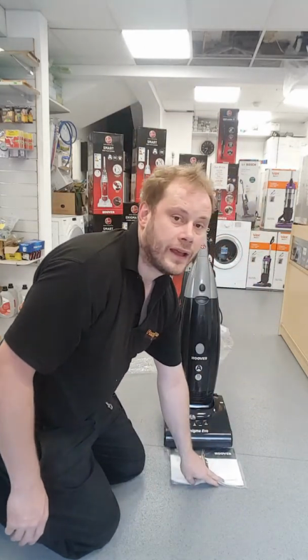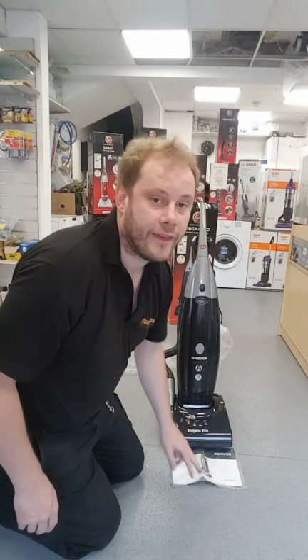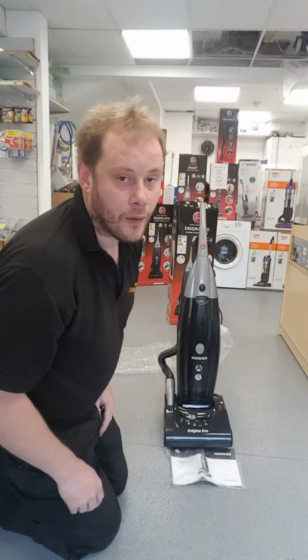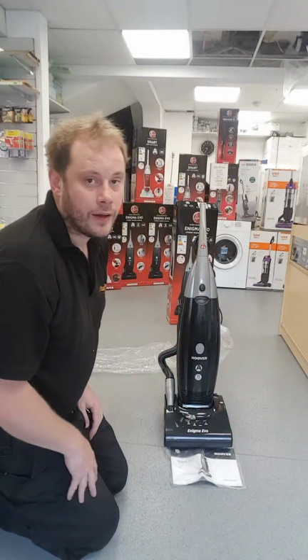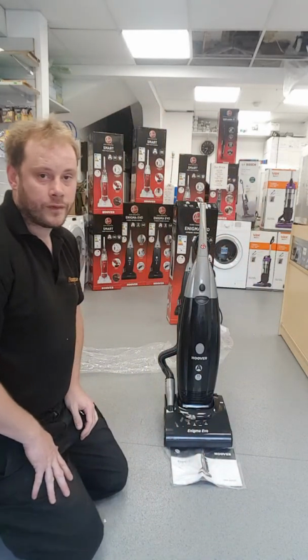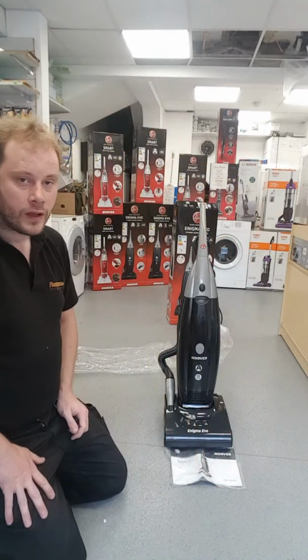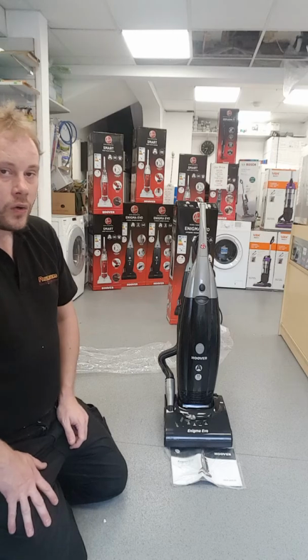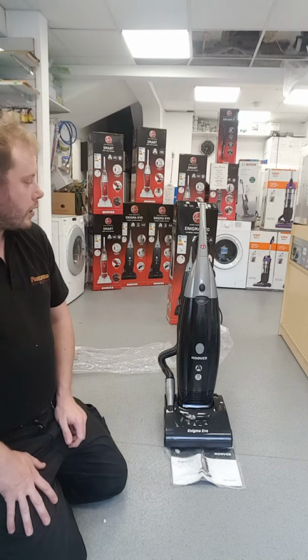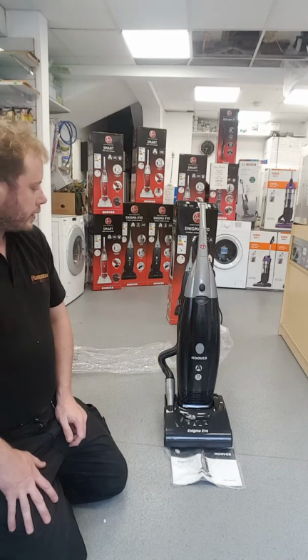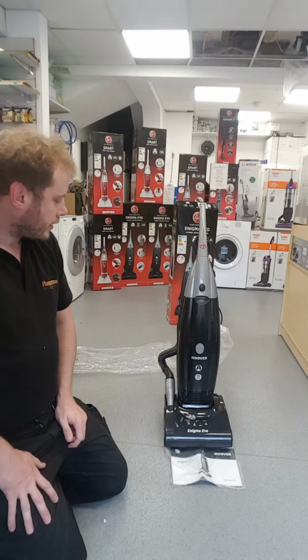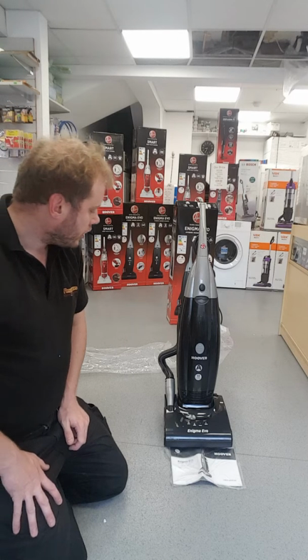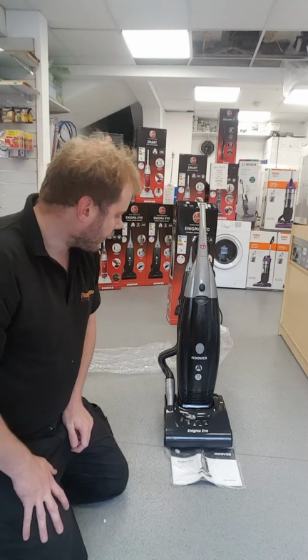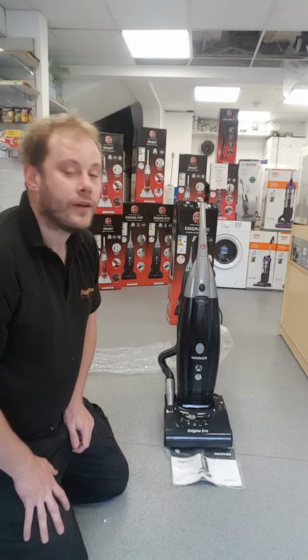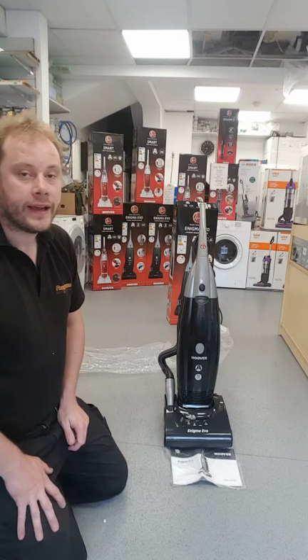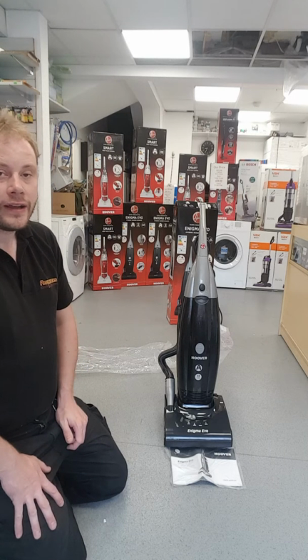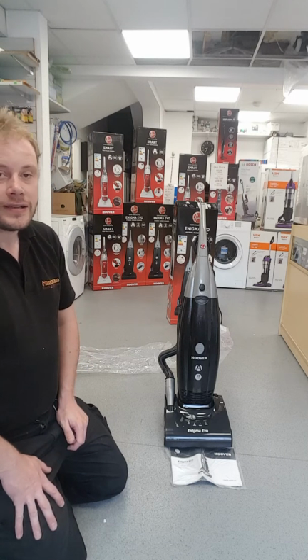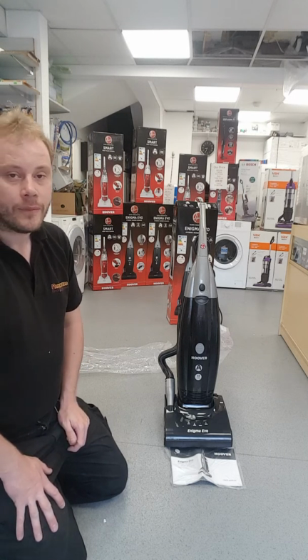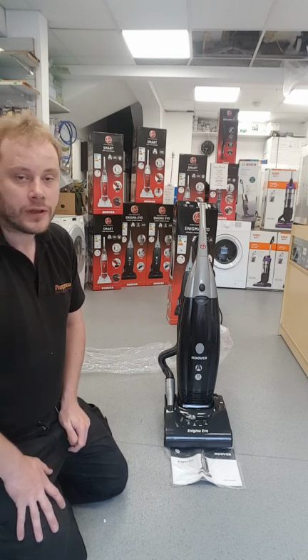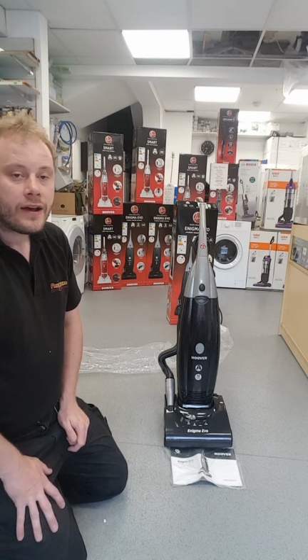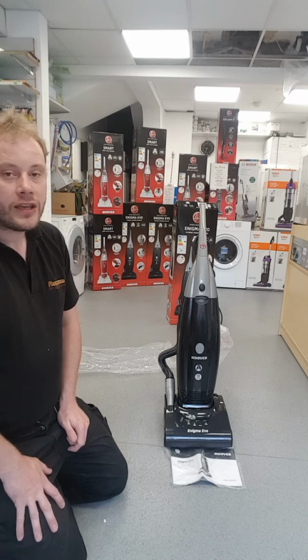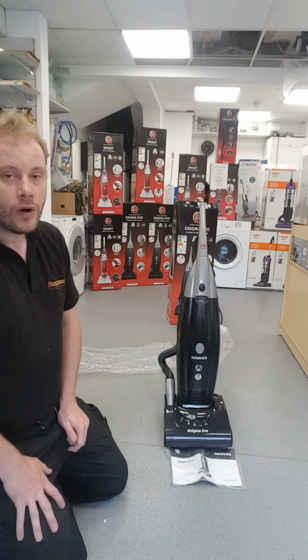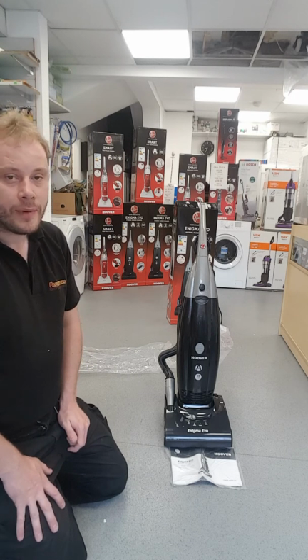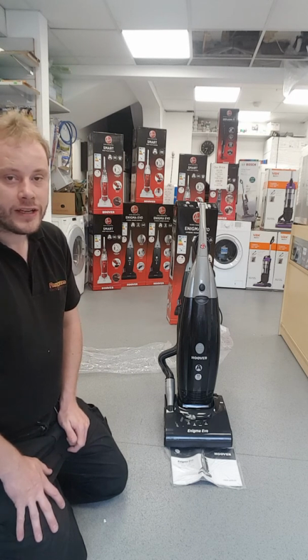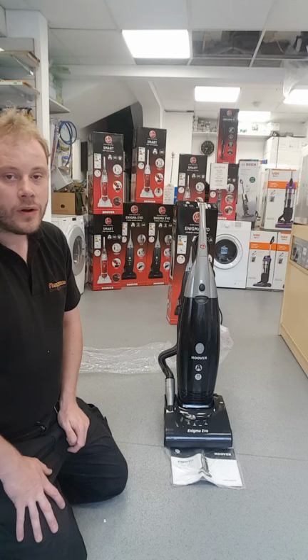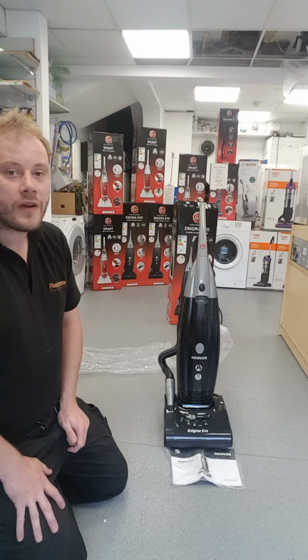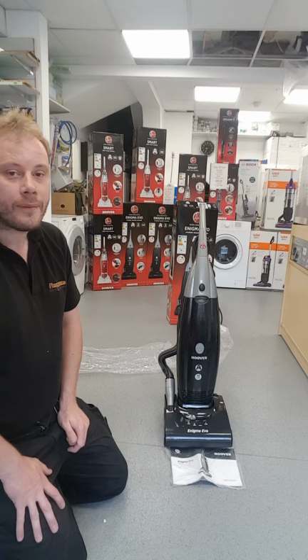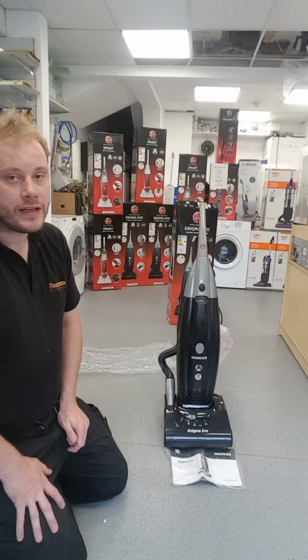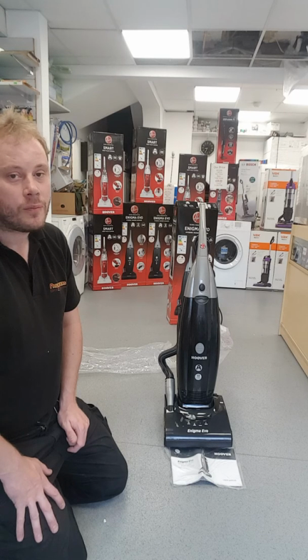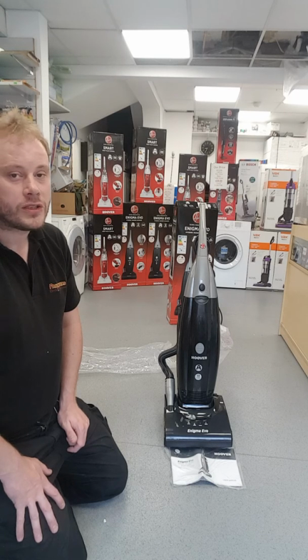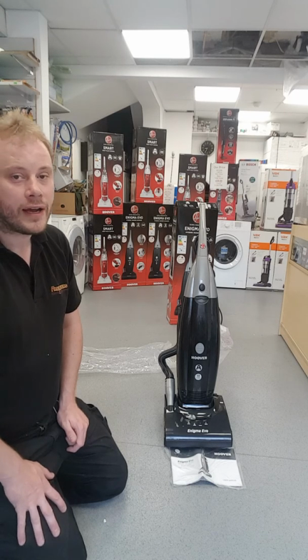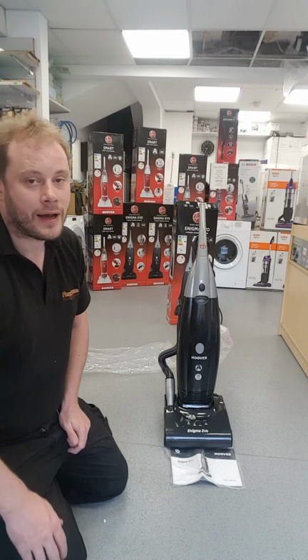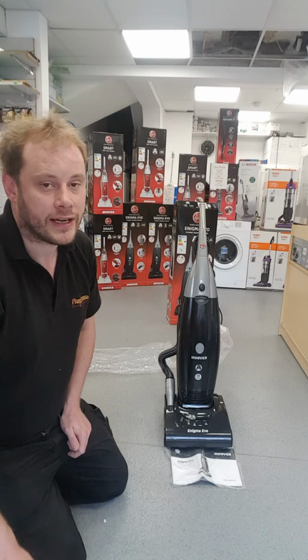And there you are — one Hoover vacuum cleaner assembled. Thank you for watching my video. If you have liked my video, please subscribe to my channel.